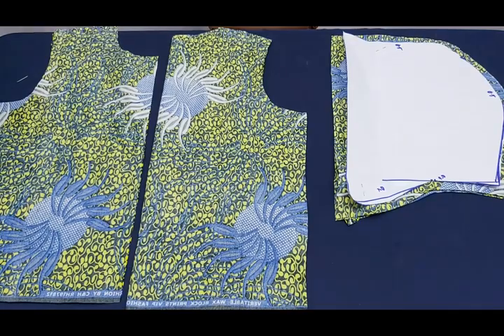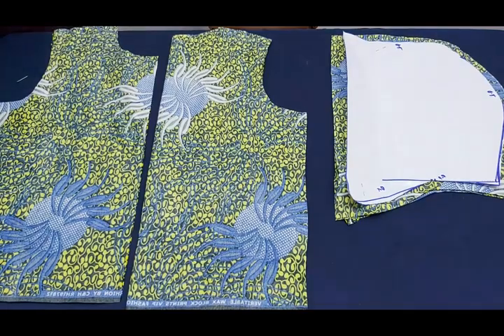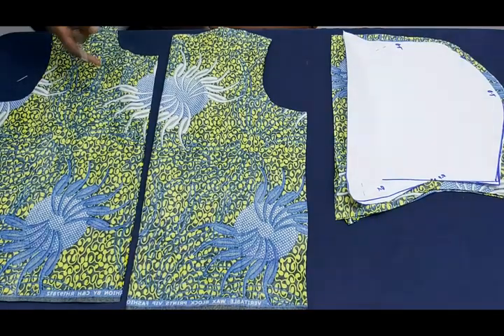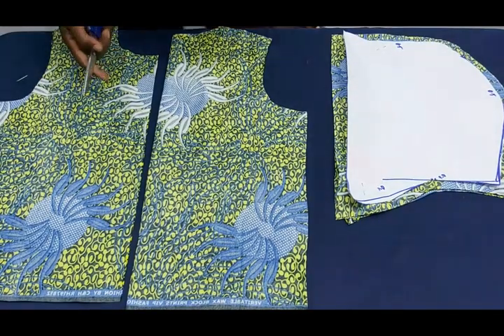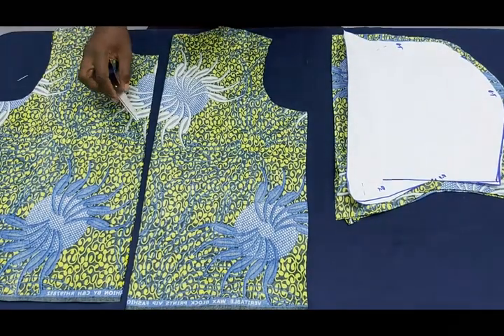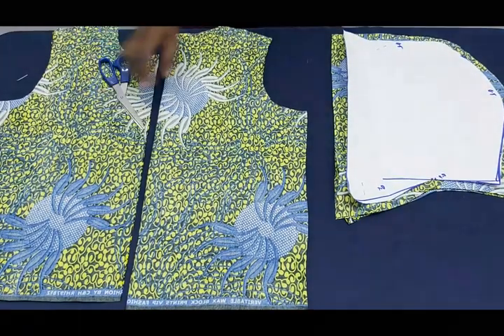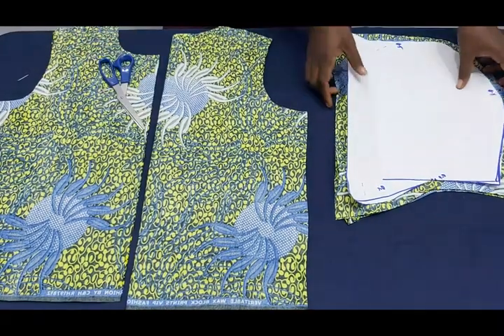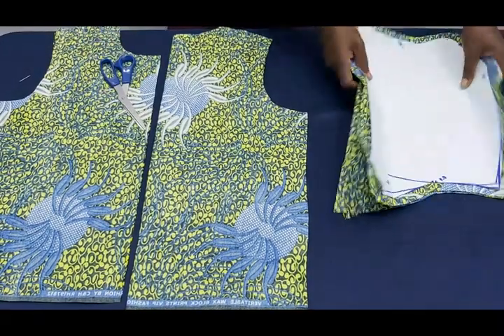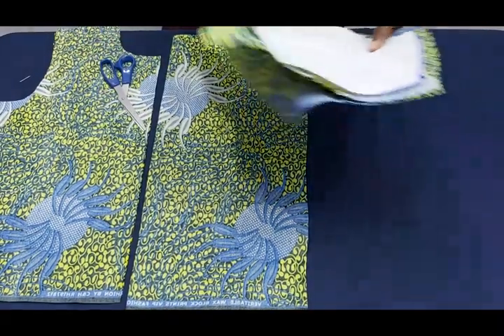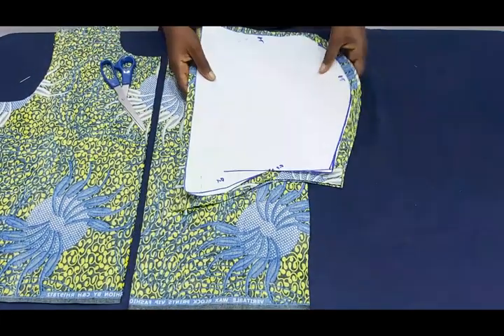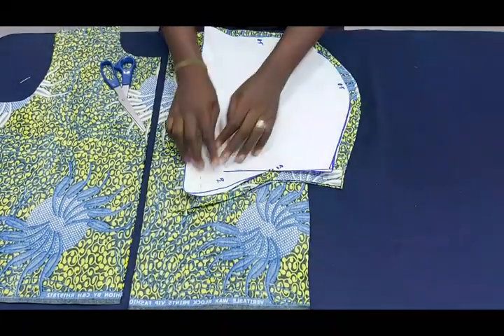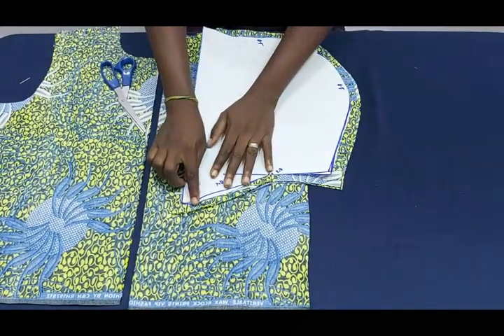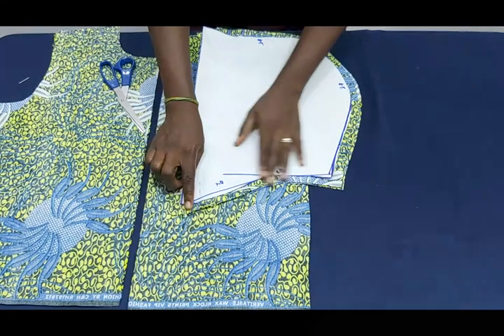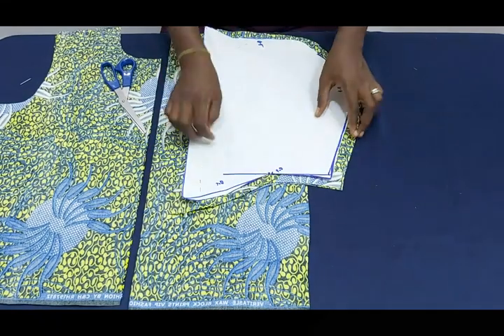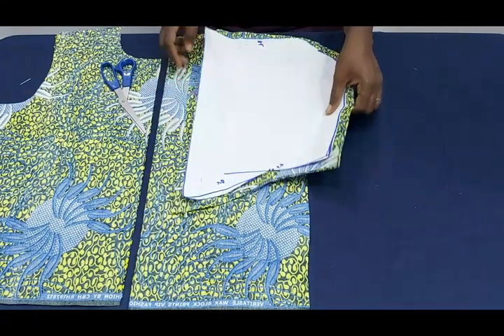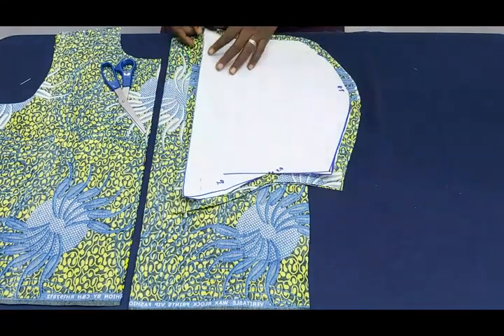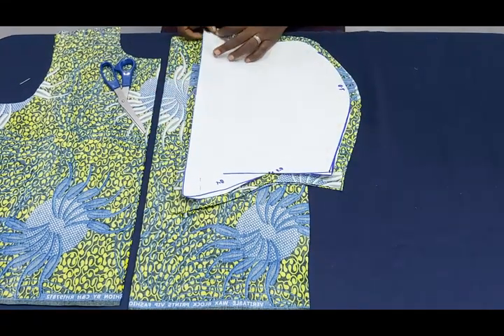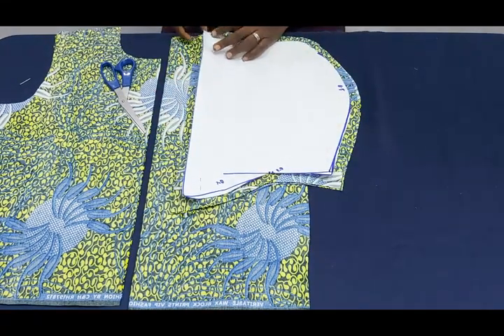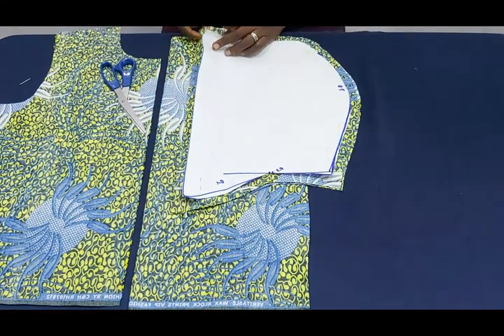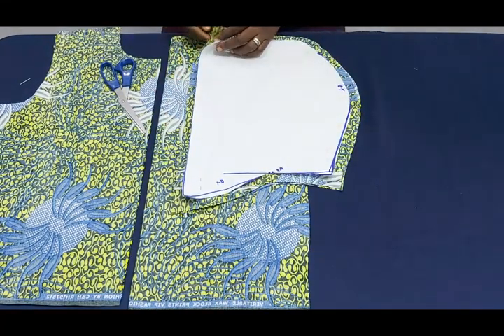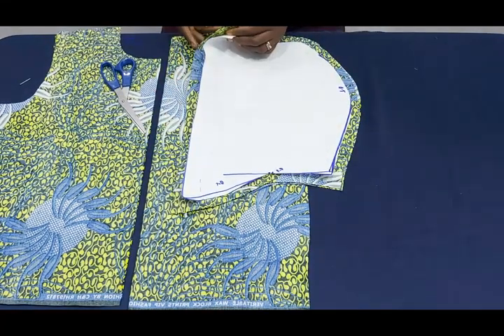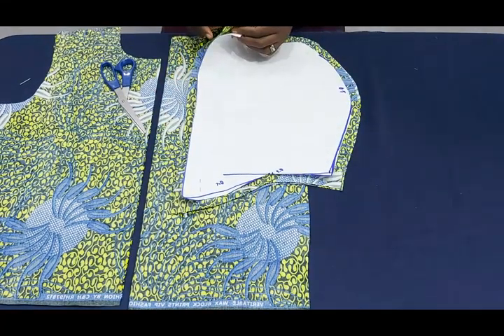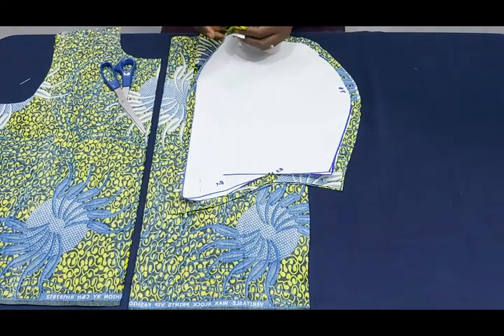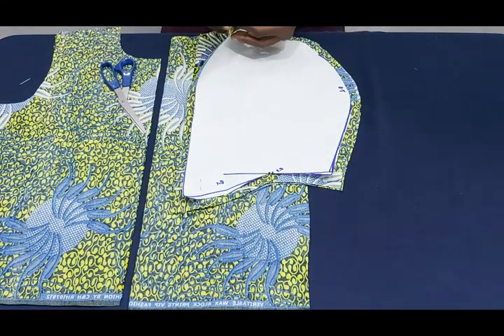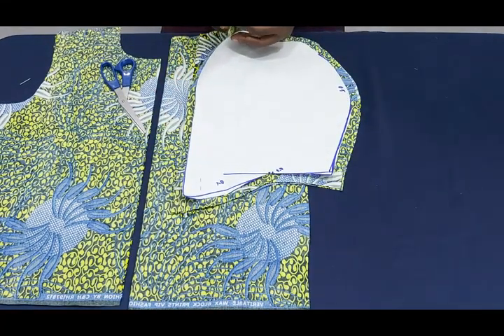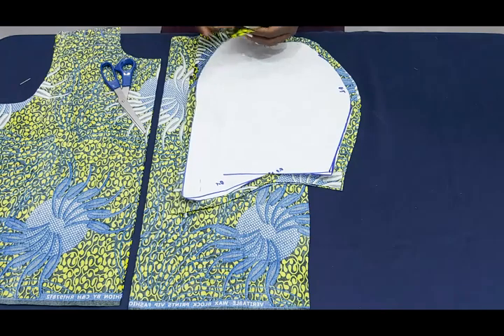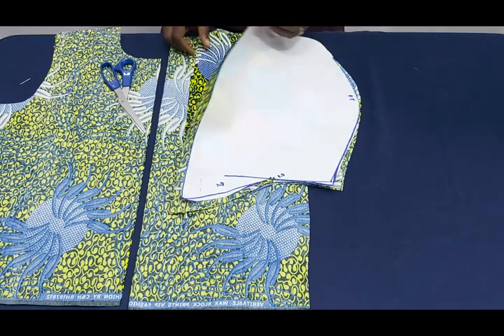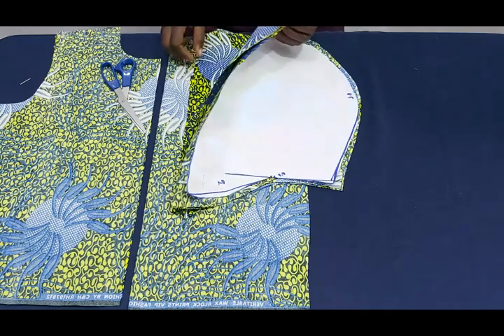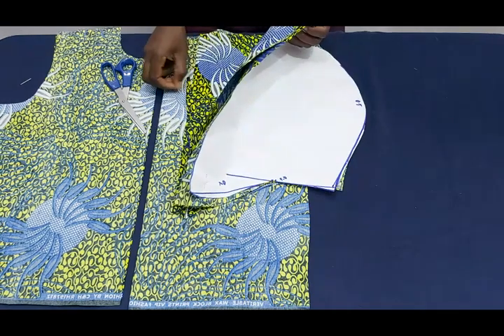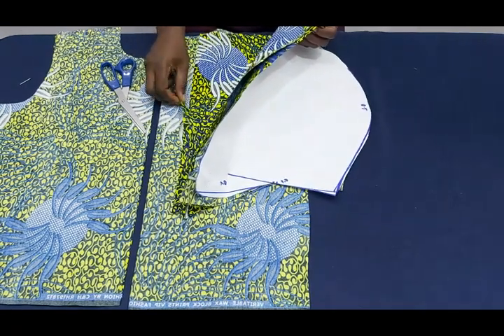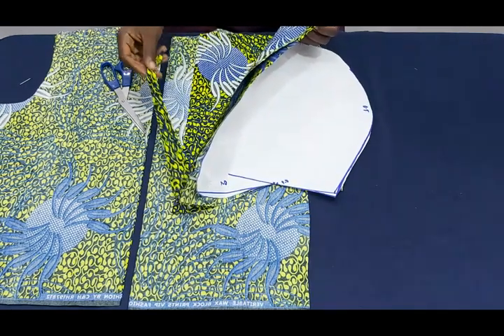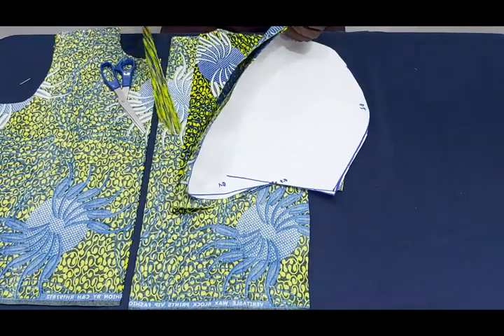Now I'm going to transfer everything onto my fabric and I'm also going to be lining this, adding half inch seam allowance all round. I have four pieces here — two are serving as my lining and two as my fabric.